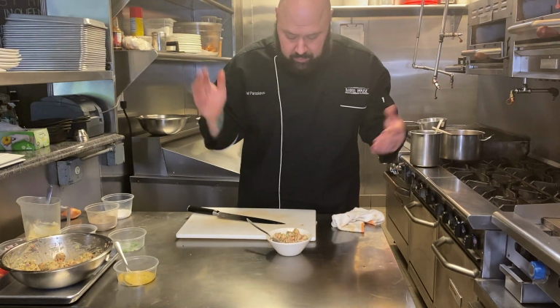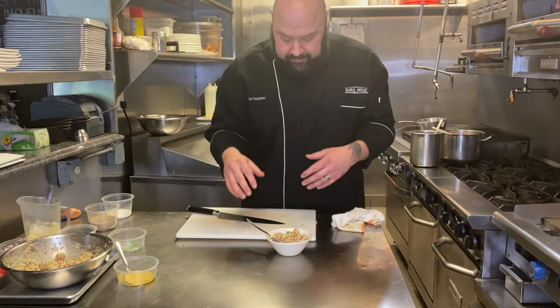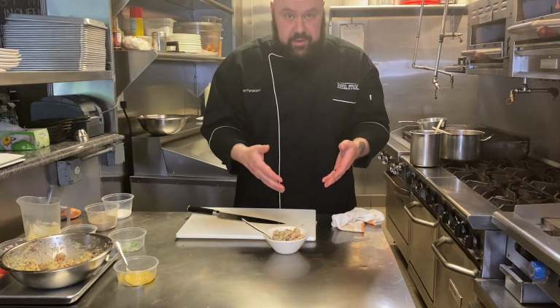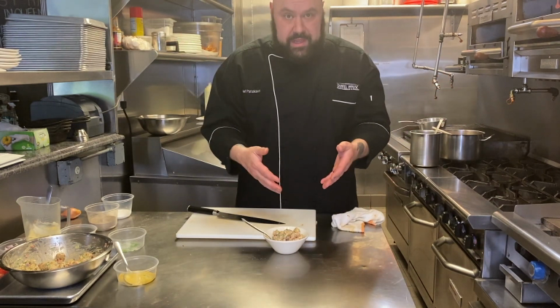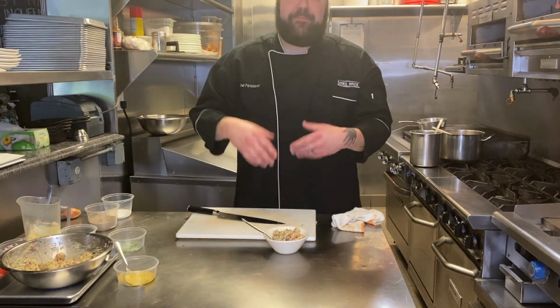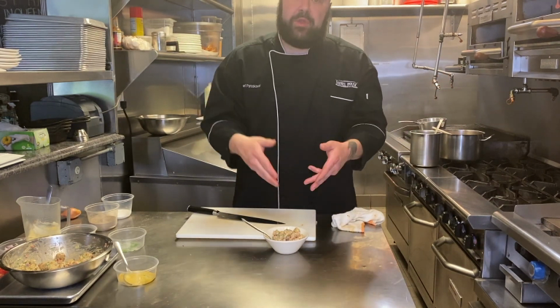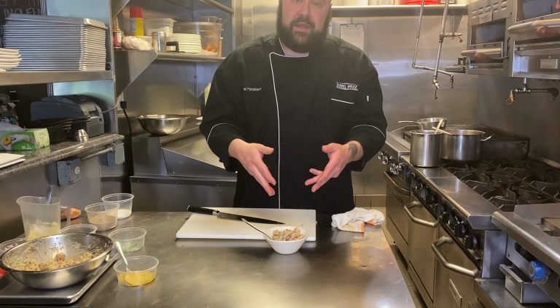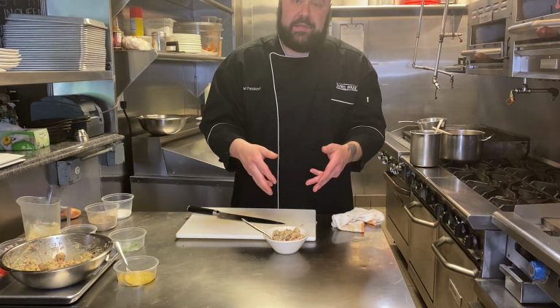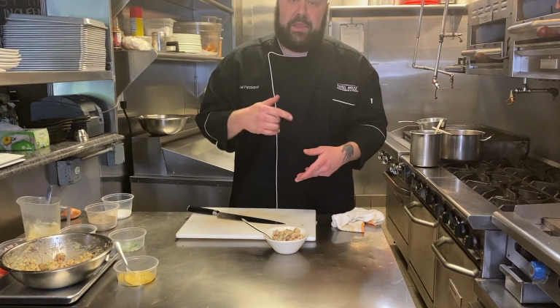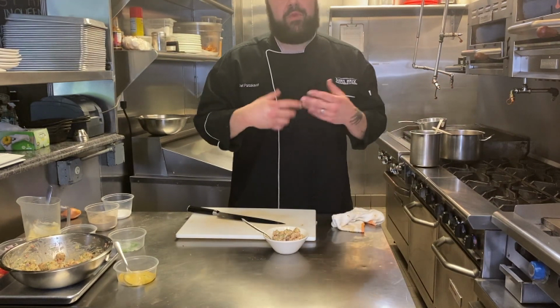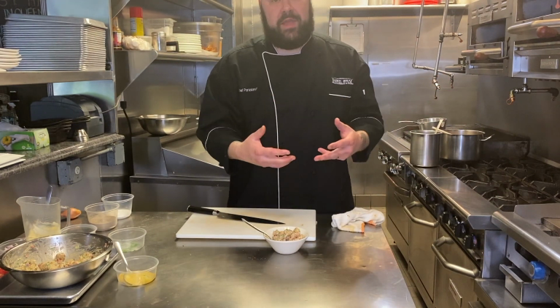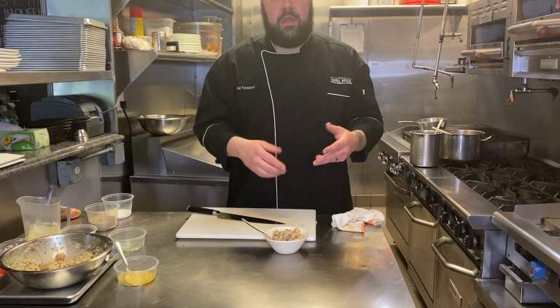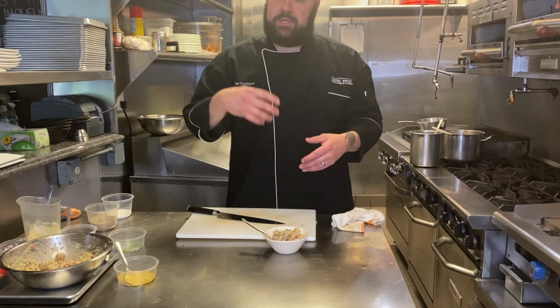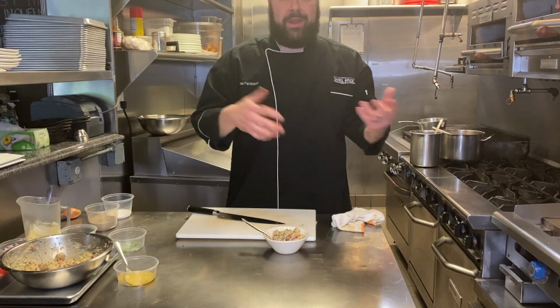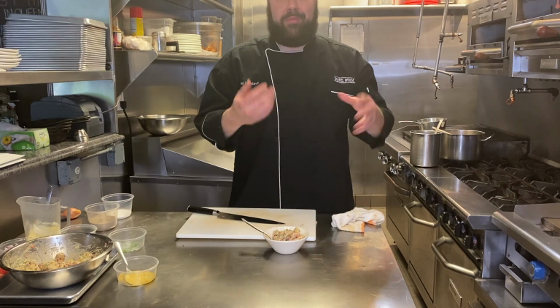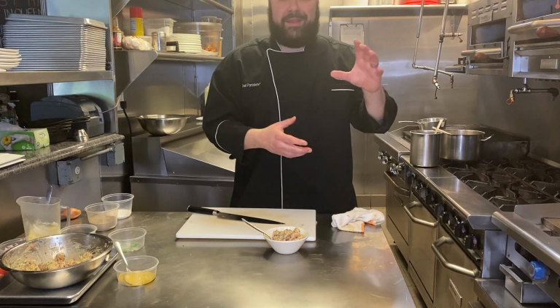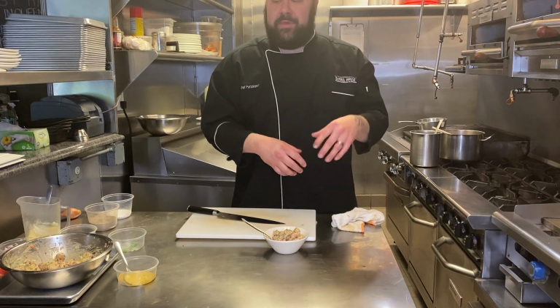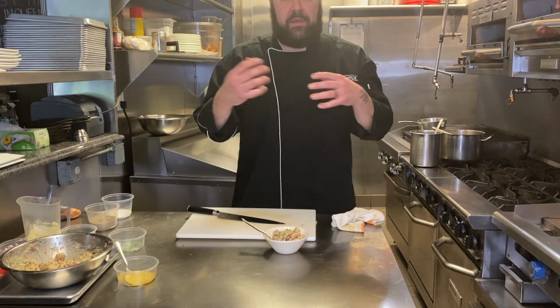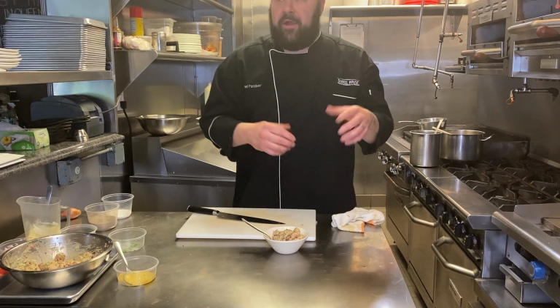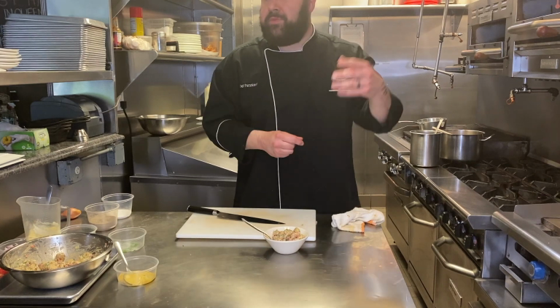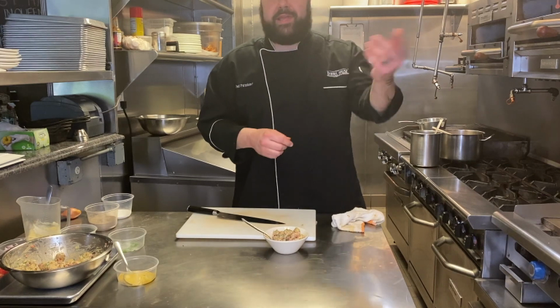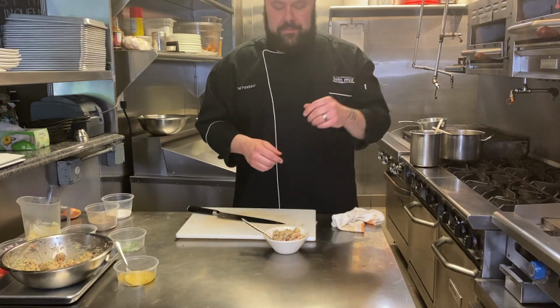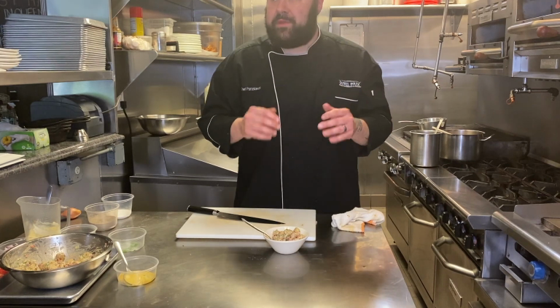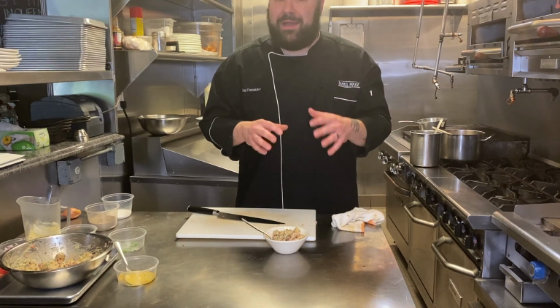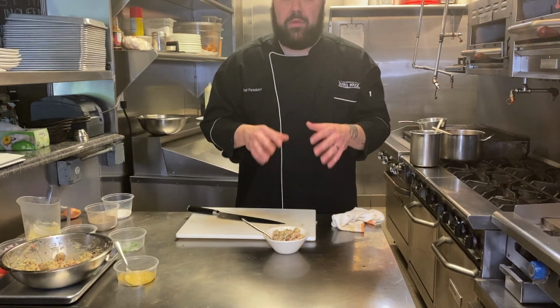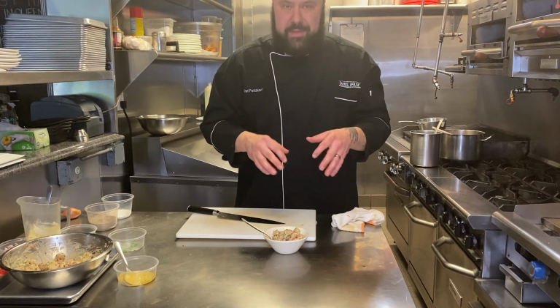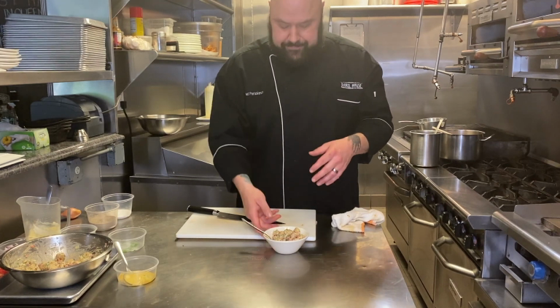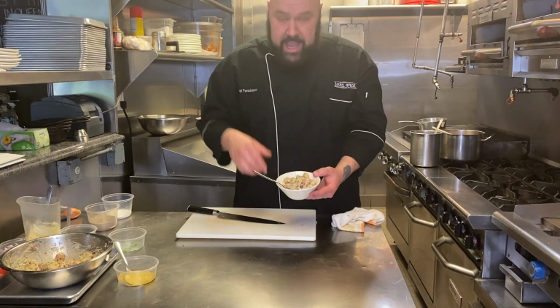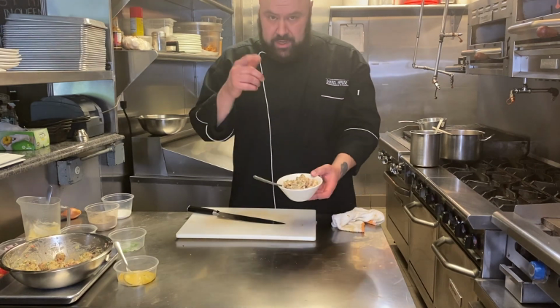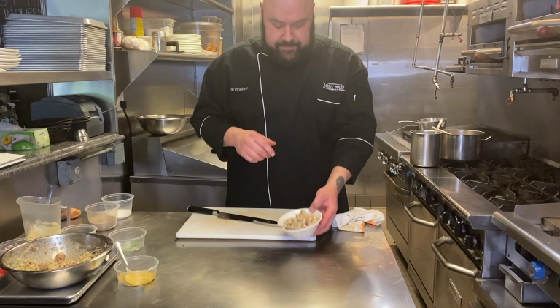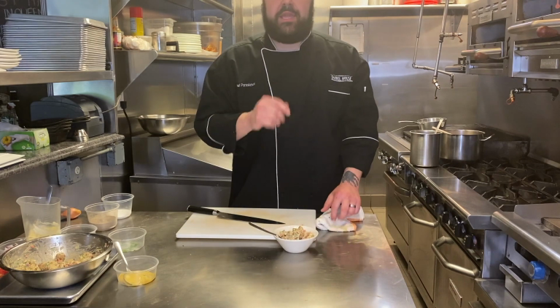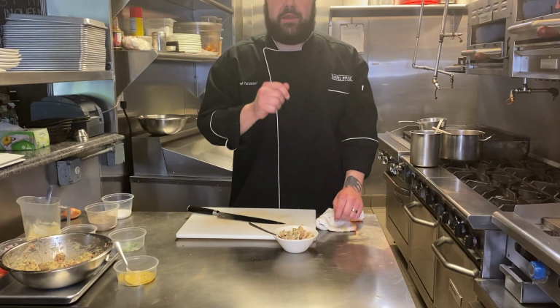If you lay the potatoes out, you can see how easy it is to make your own rather than just going out and buying some from the deli. It's going to be a whole lot better. Enjoy, guys — keep on eating.